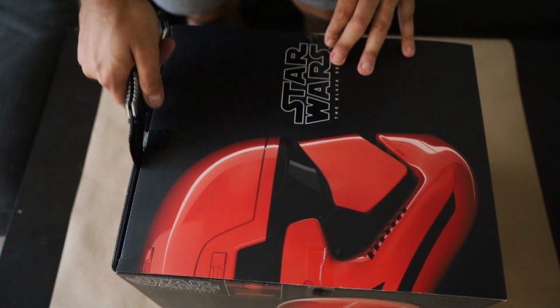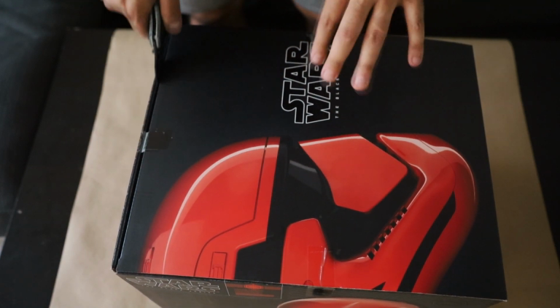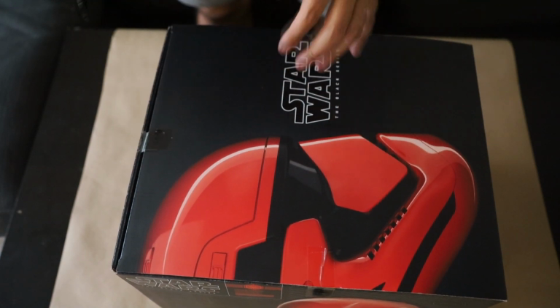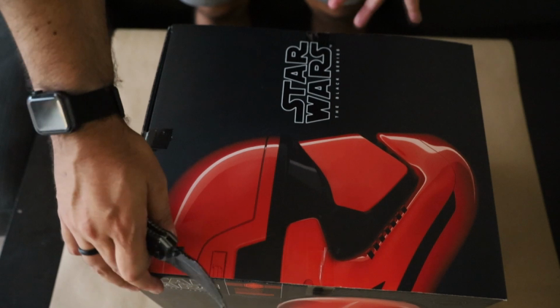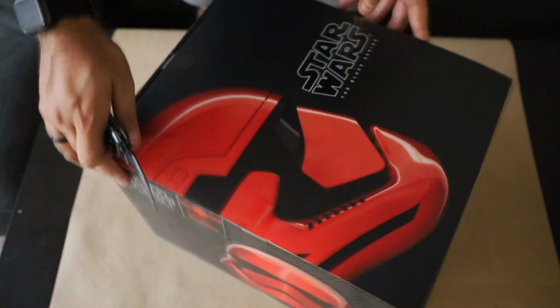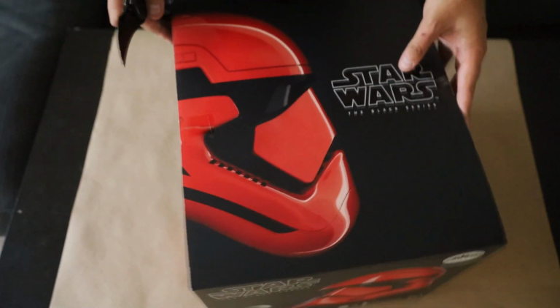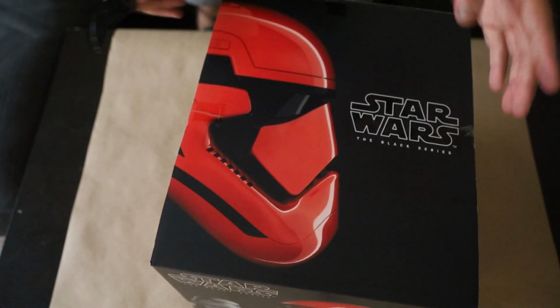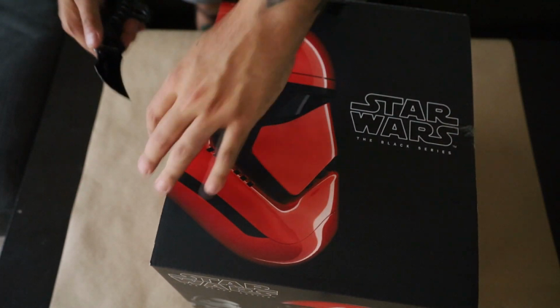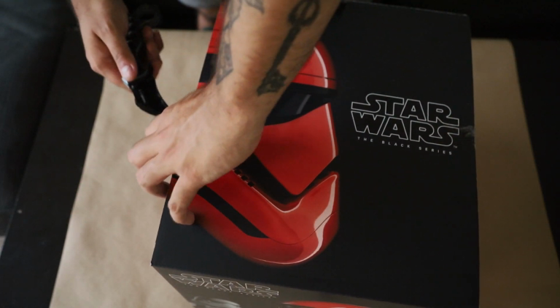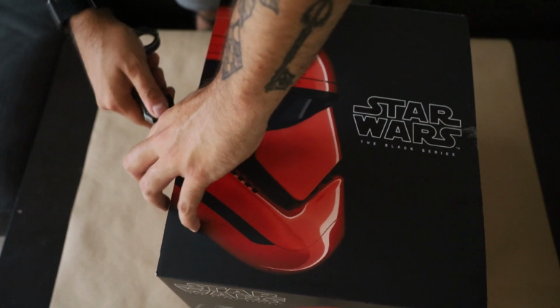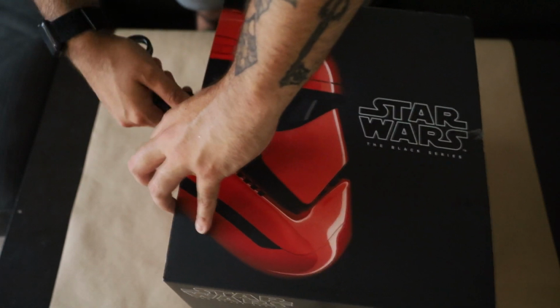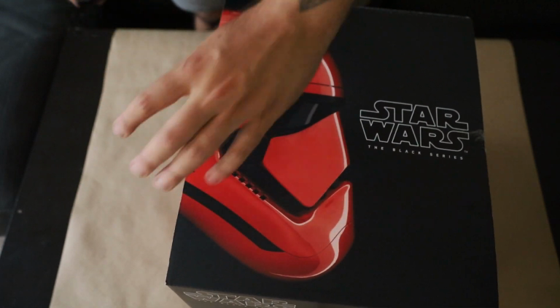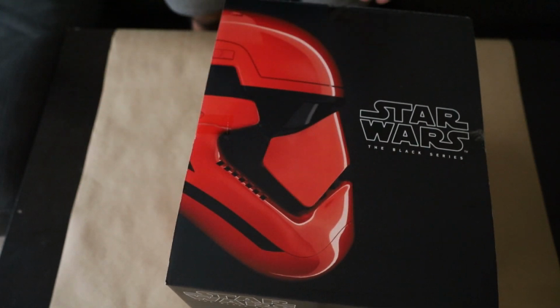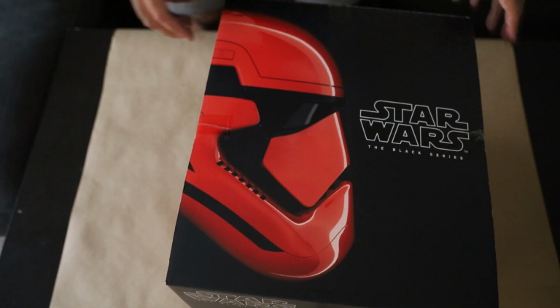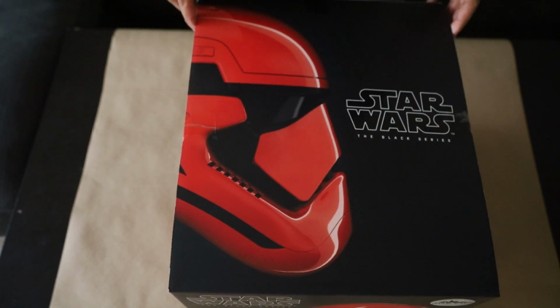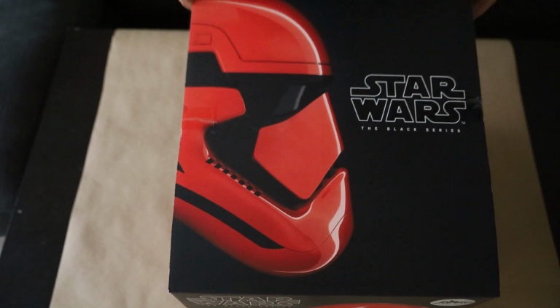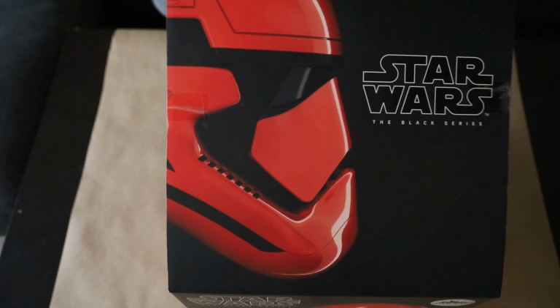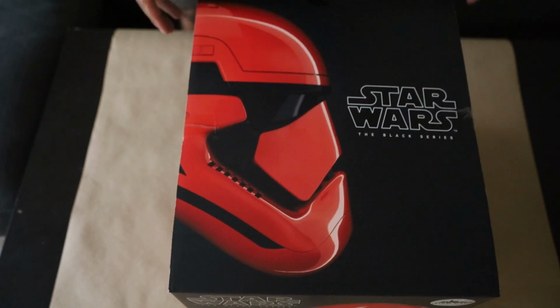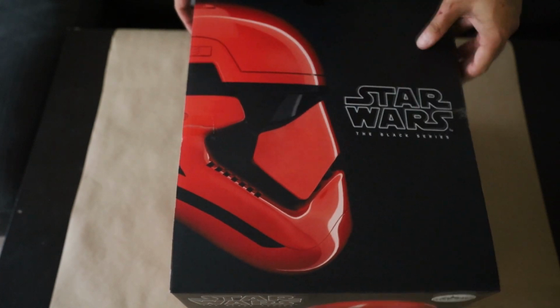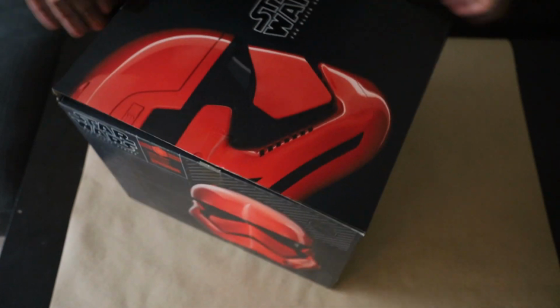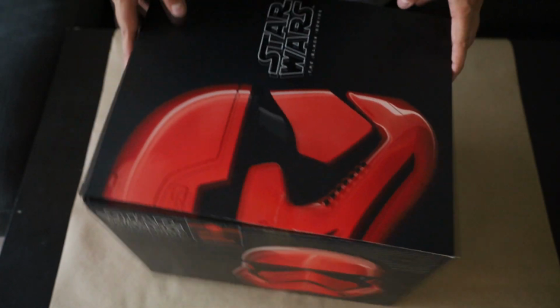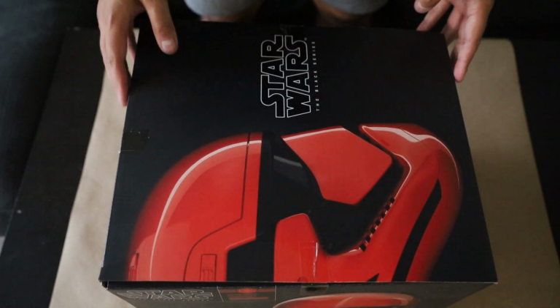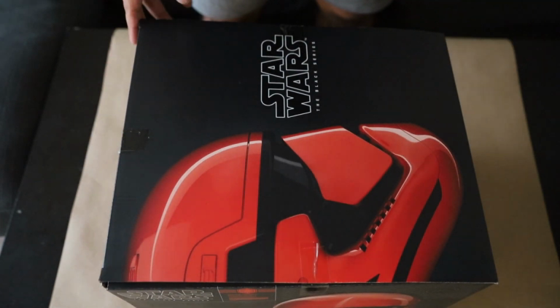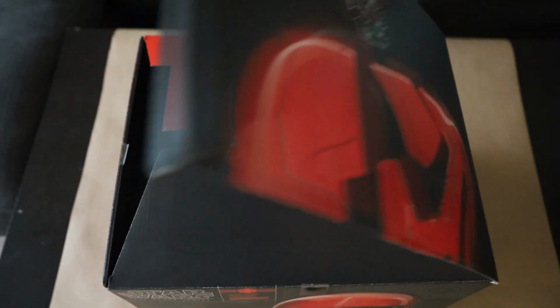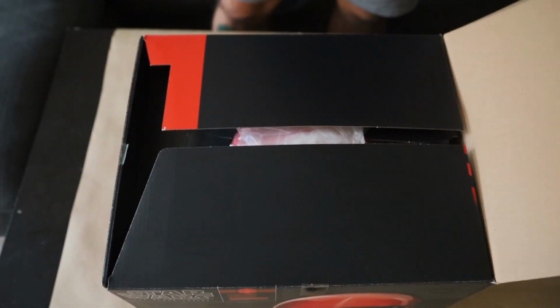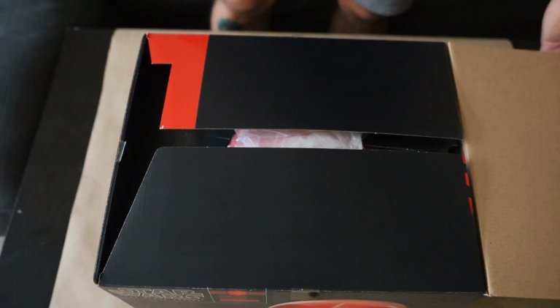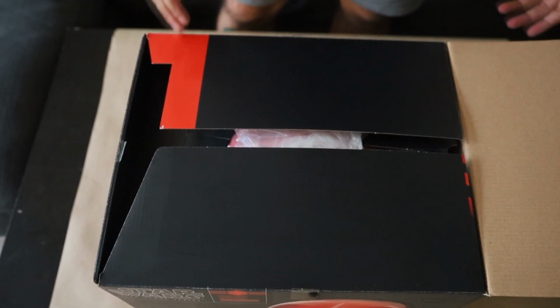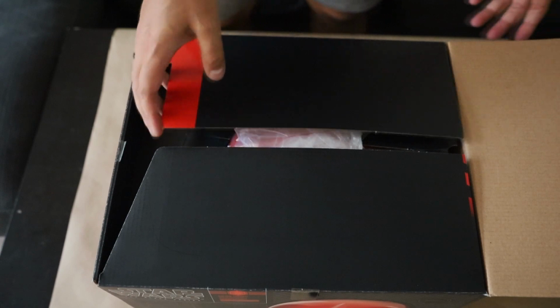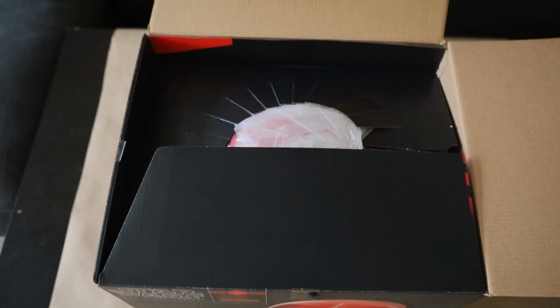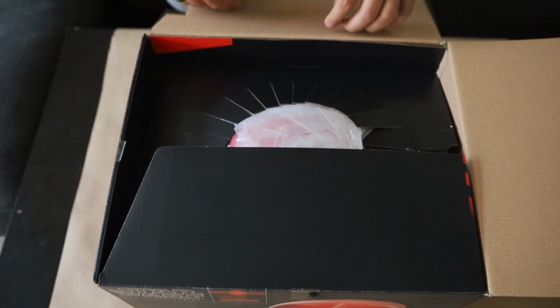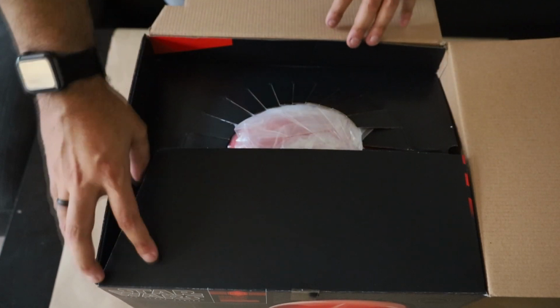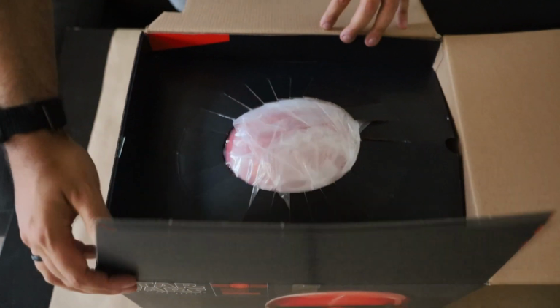Also fun fact about this — as I opened this part, this was actually supposed to be the very first Worth It I ever did. But I don't know what exactly happened; it got pushed back essentially. And now here we are today doing a Worth It on it.